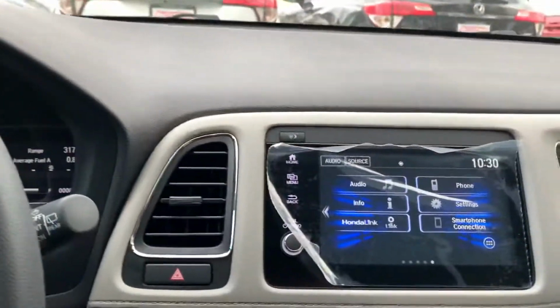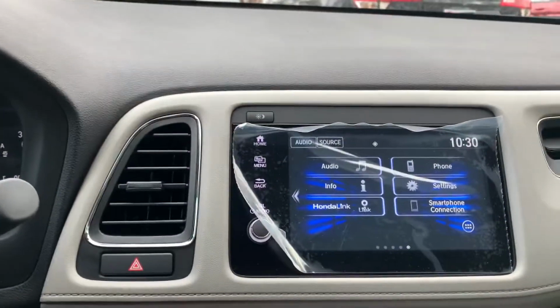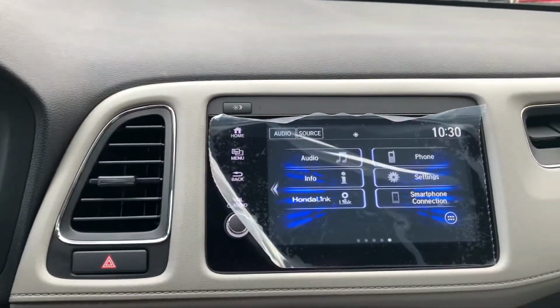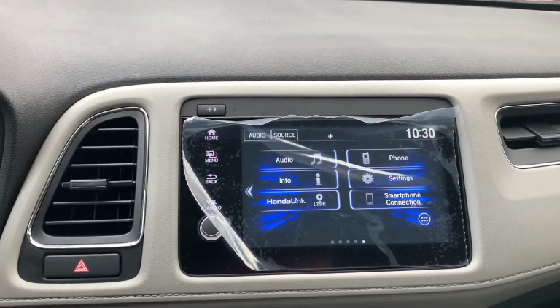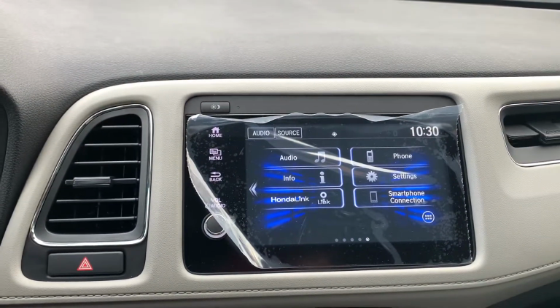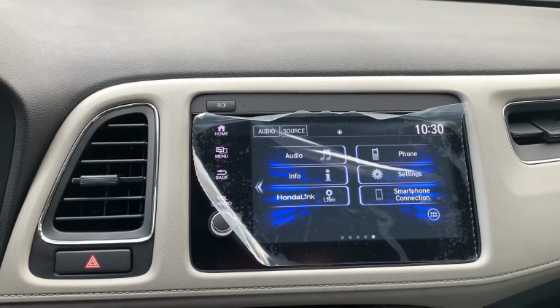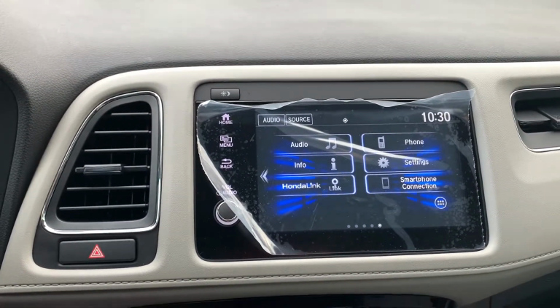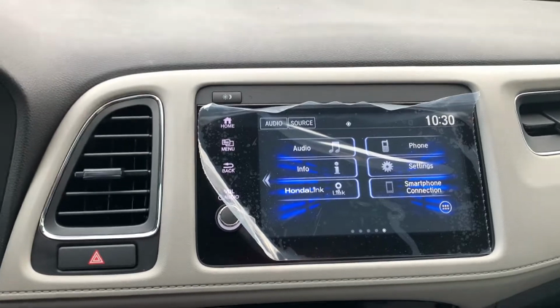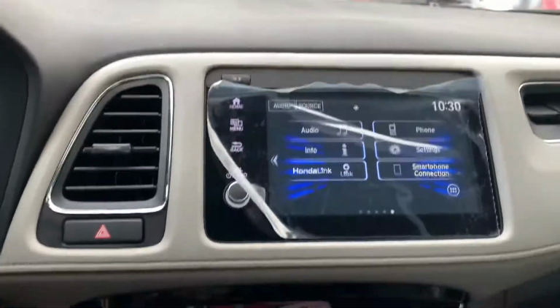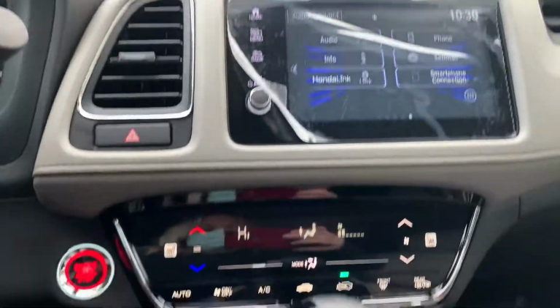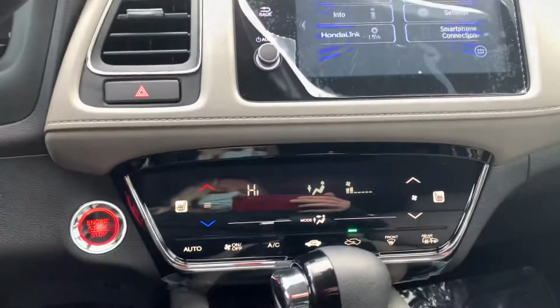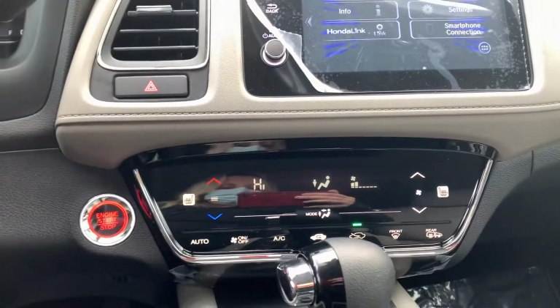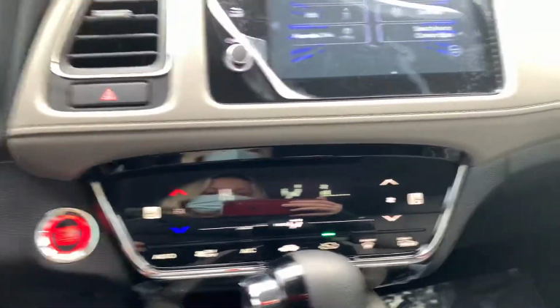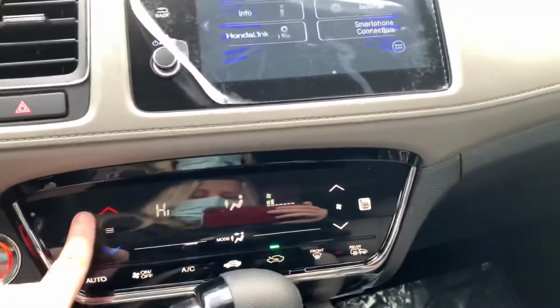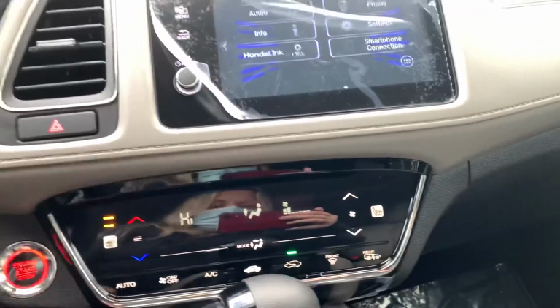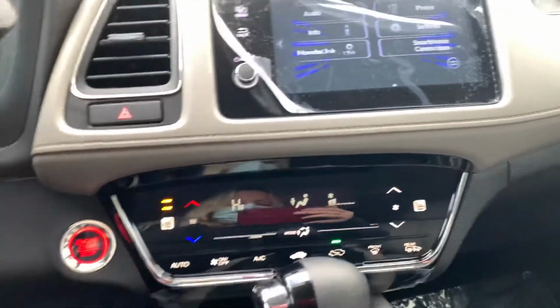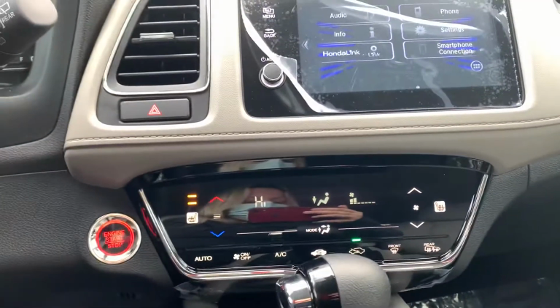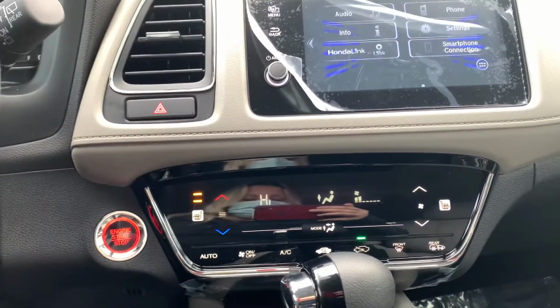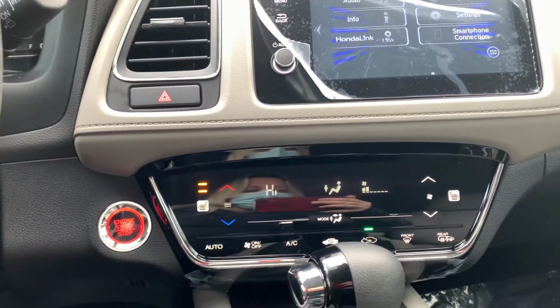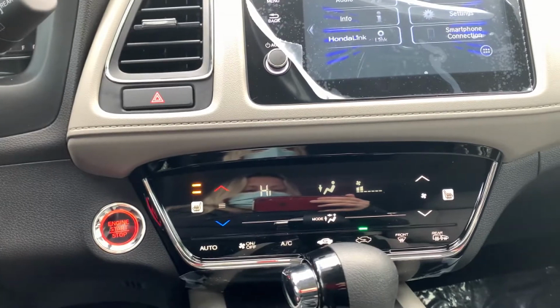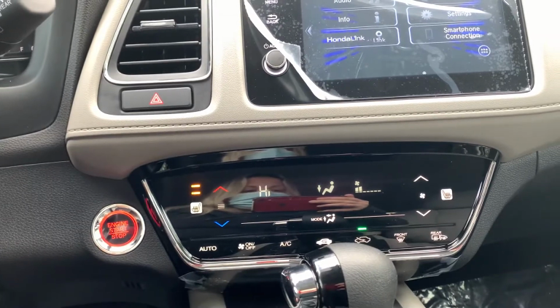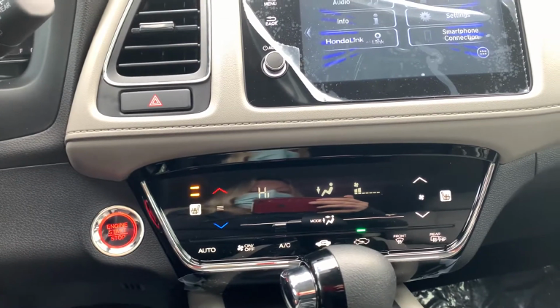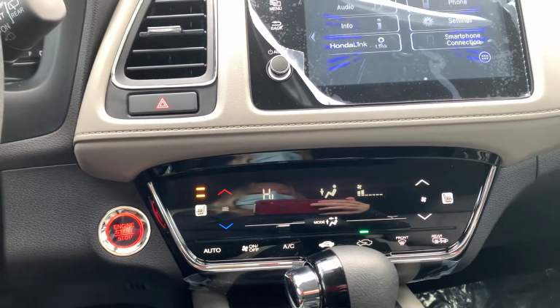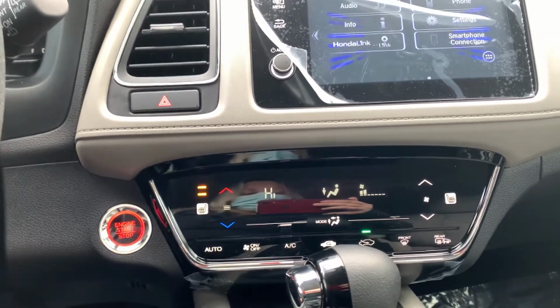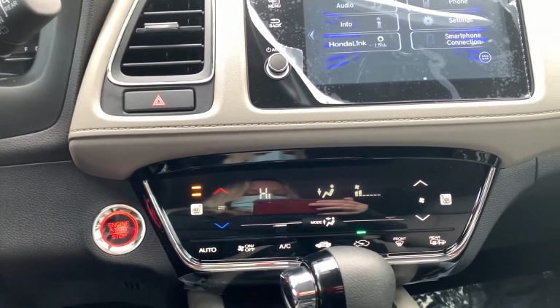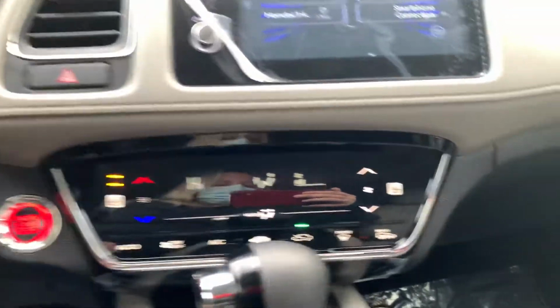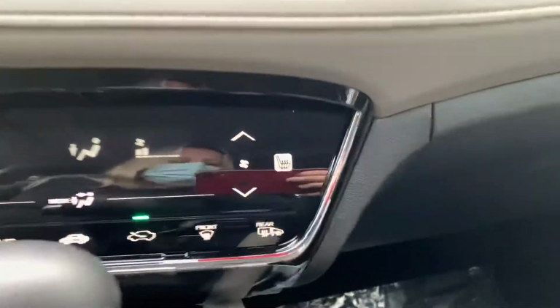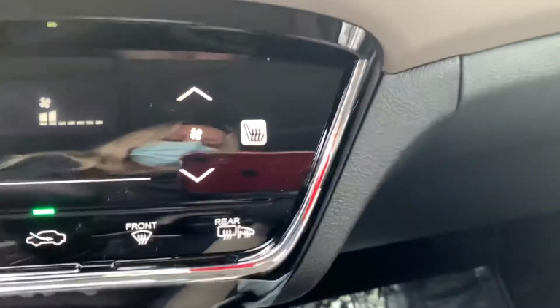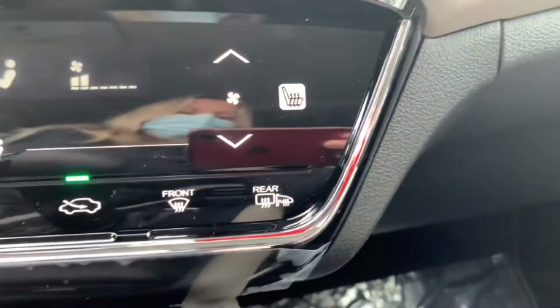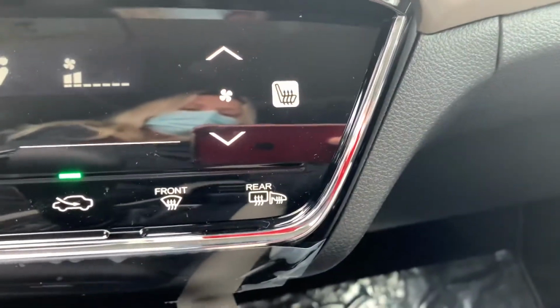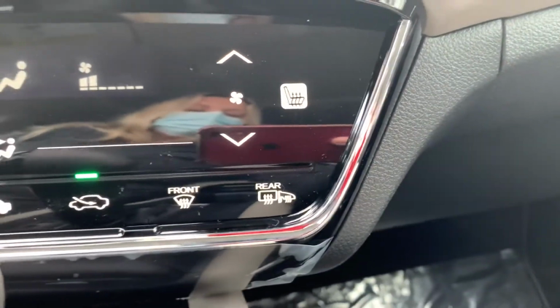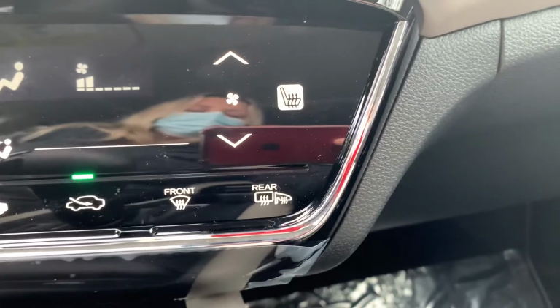Here you have your audio interface and your climate control. You do have high and low heated seats on both the driver and passenger side. You also have heated mirrors under your rear defrost.